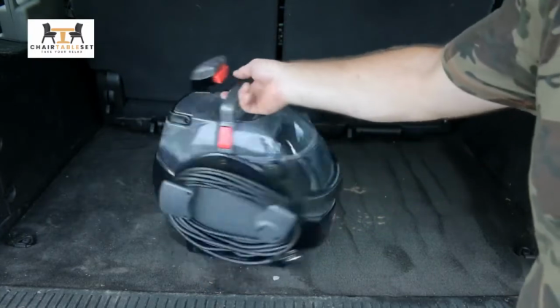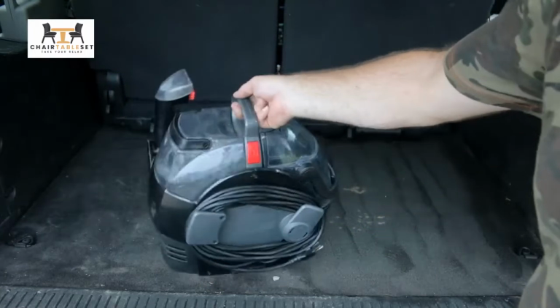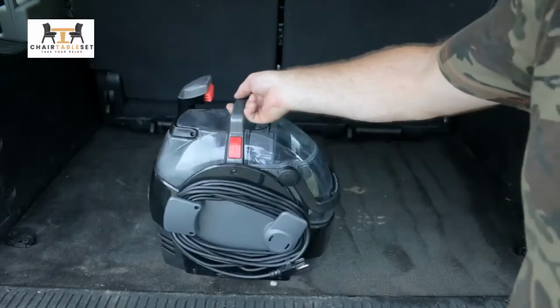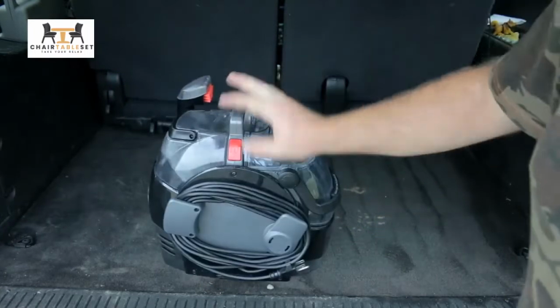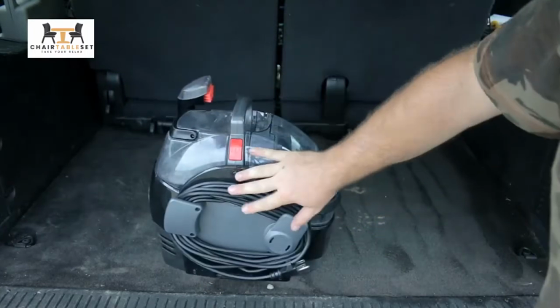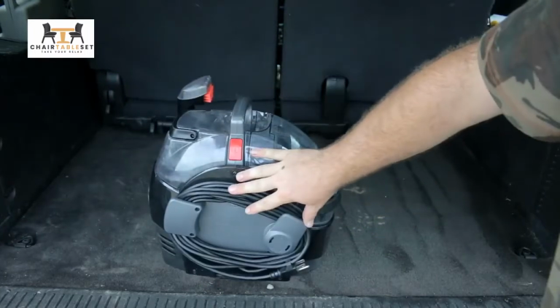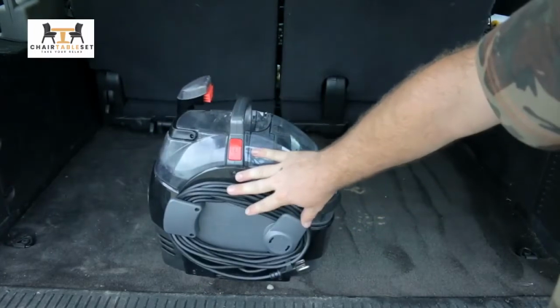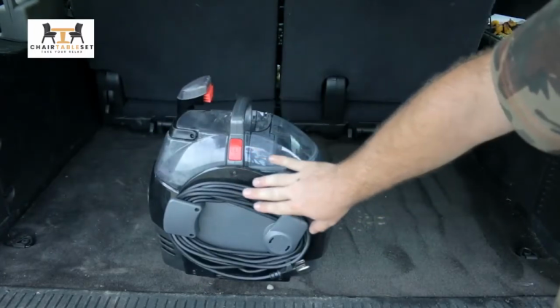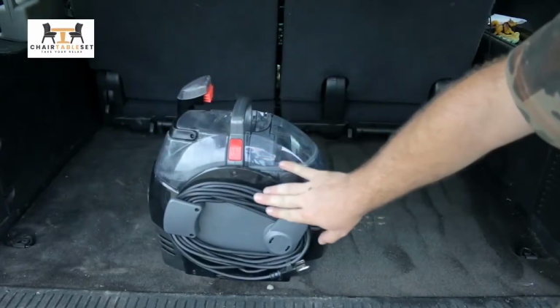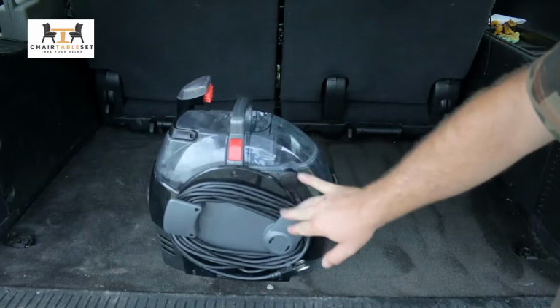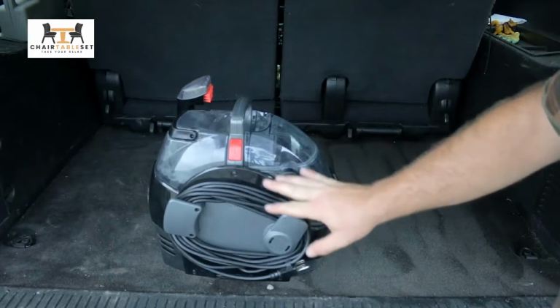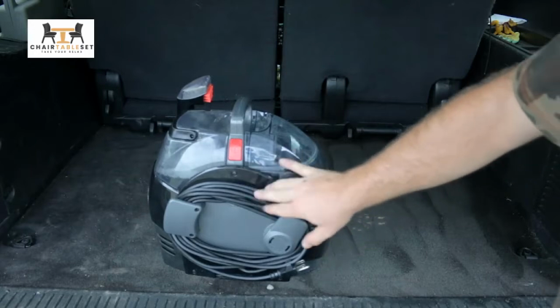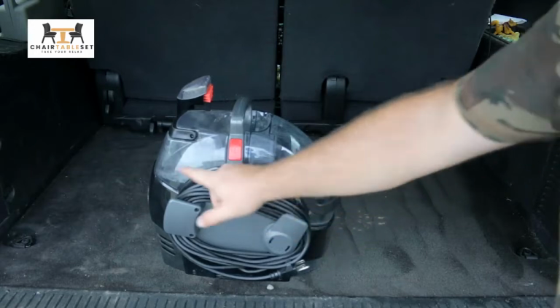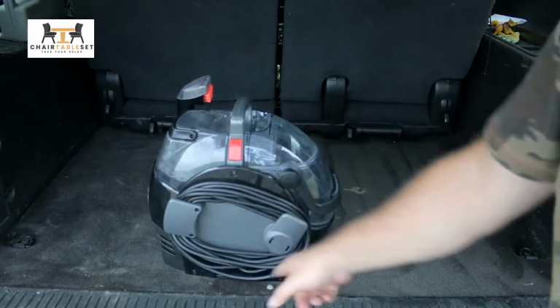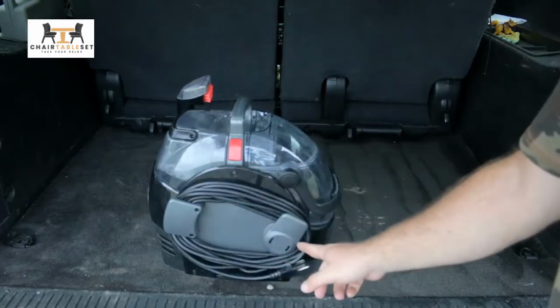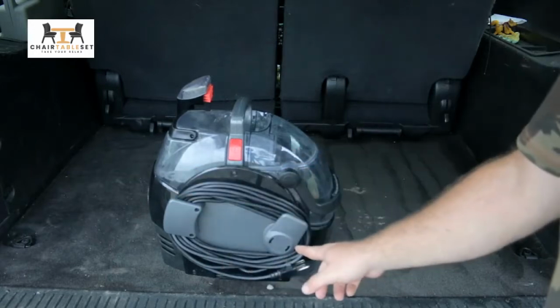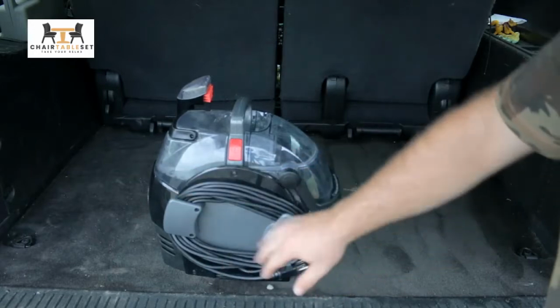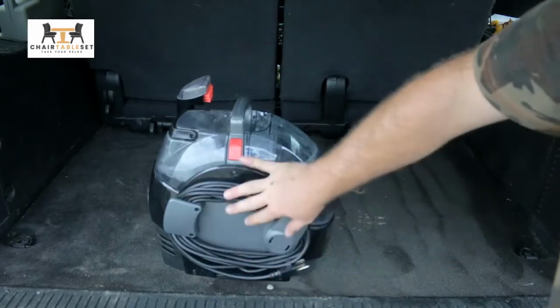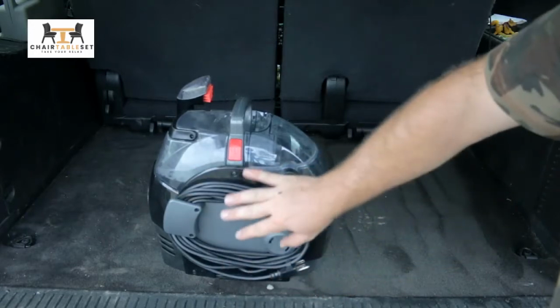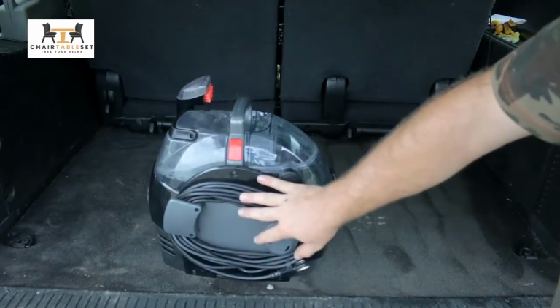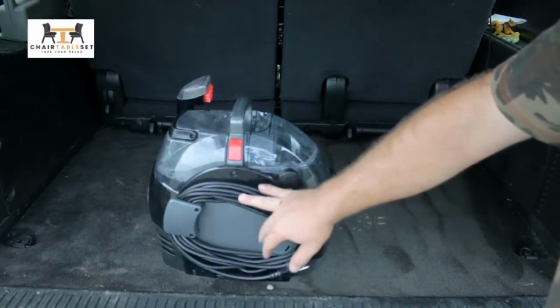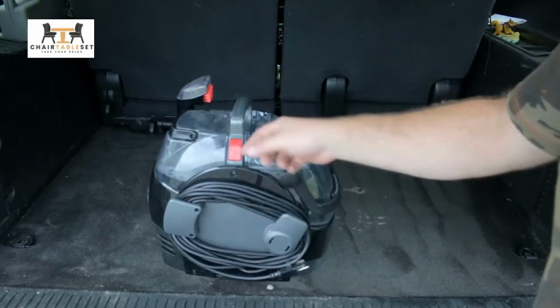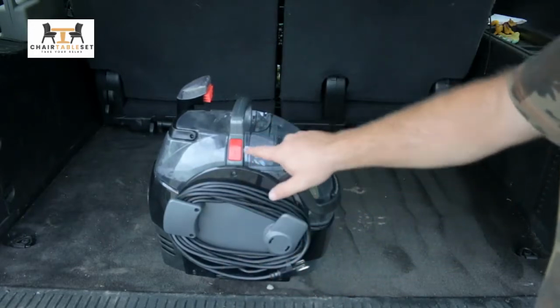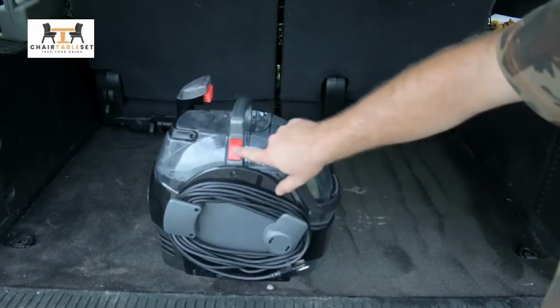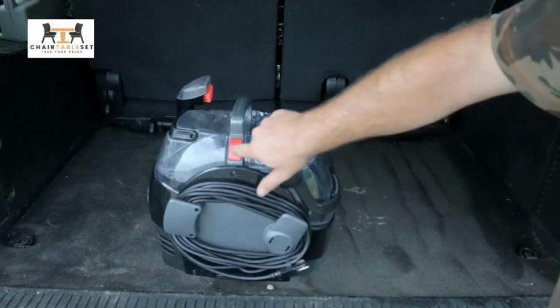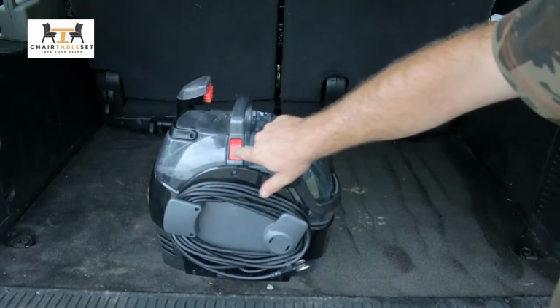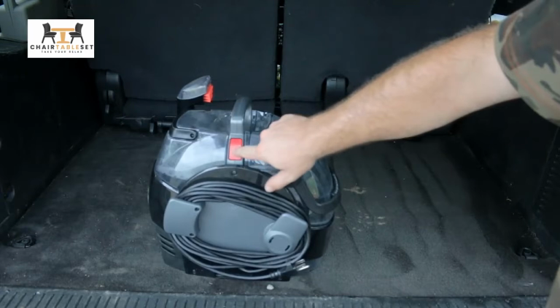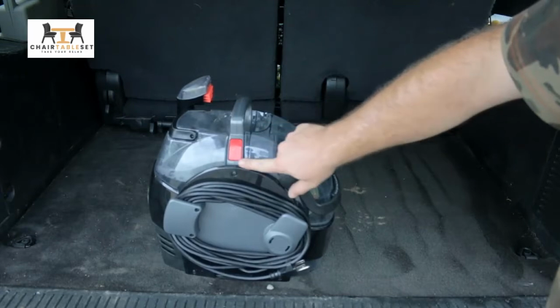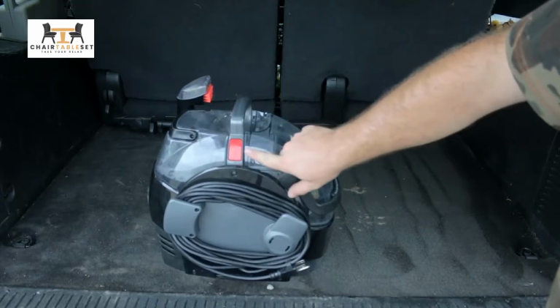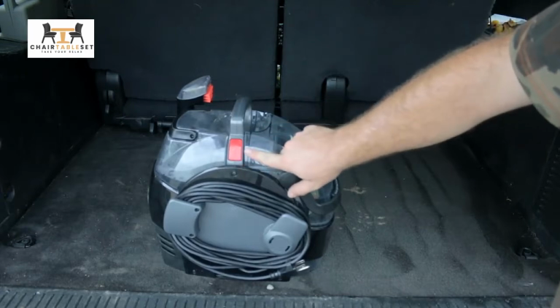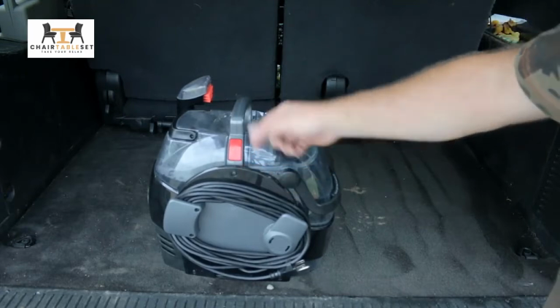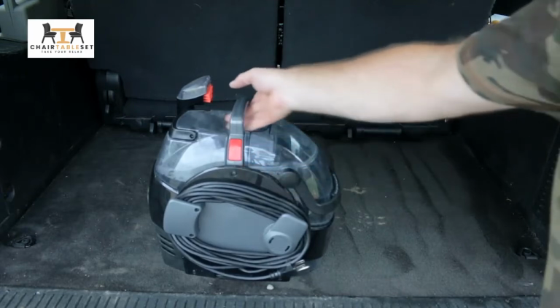On the side here, we have a nice little storage compartment for our cord we can wrap up. You get a good, decent amount of cord with it. And right here on the side, this is your power button.